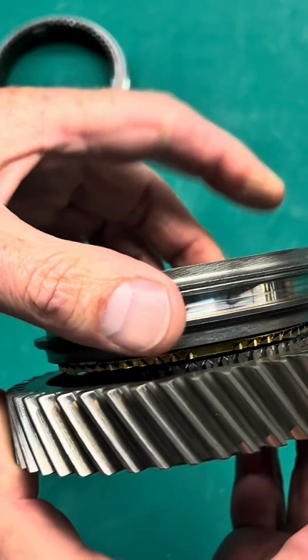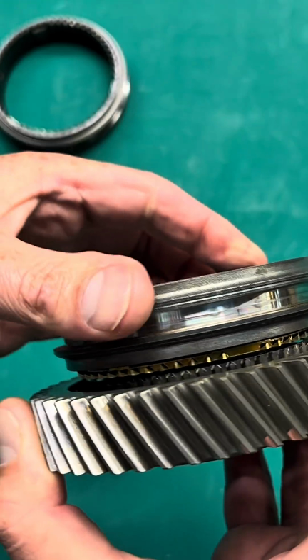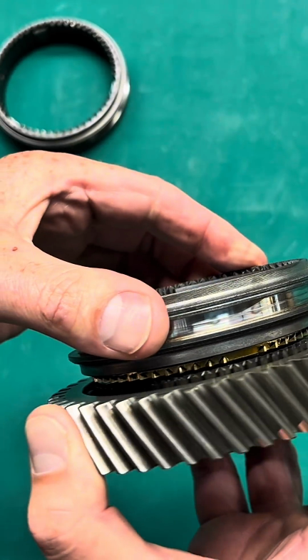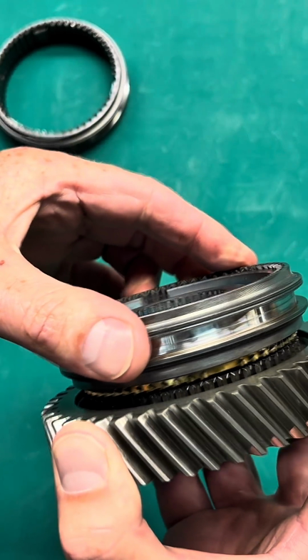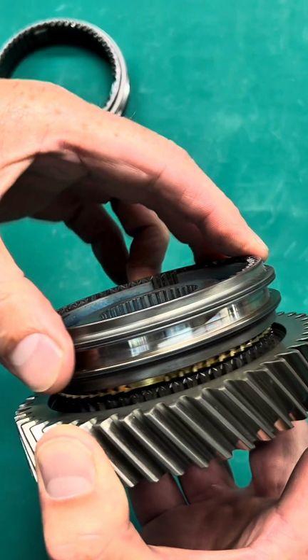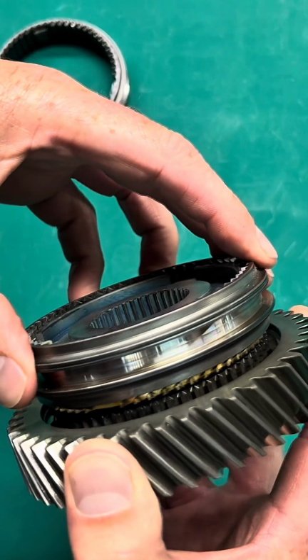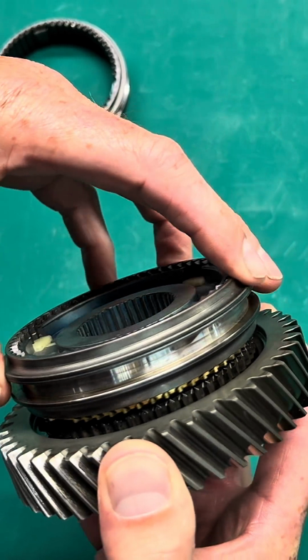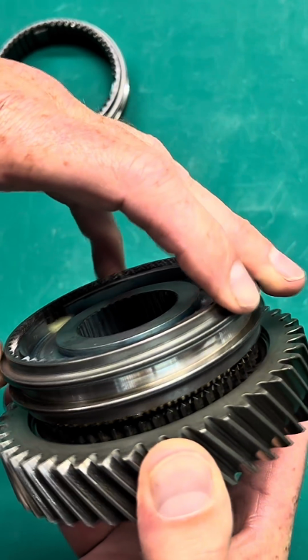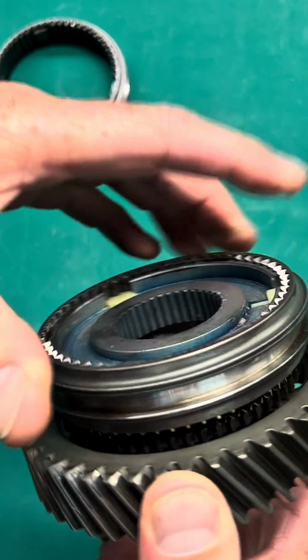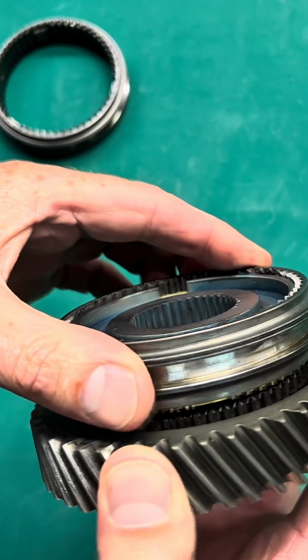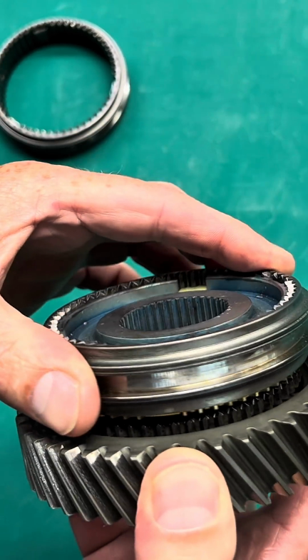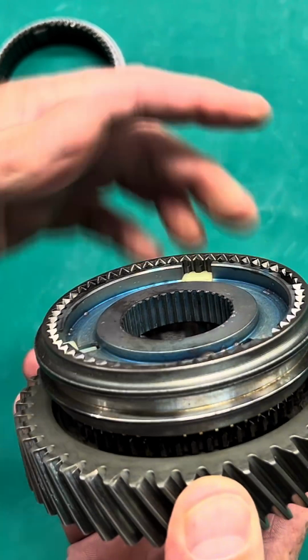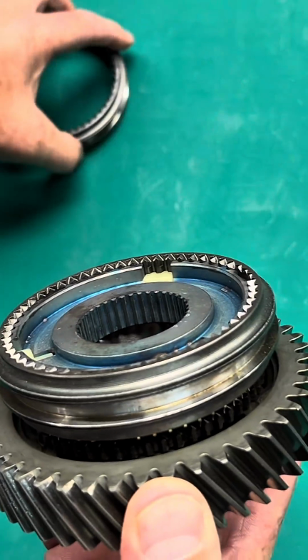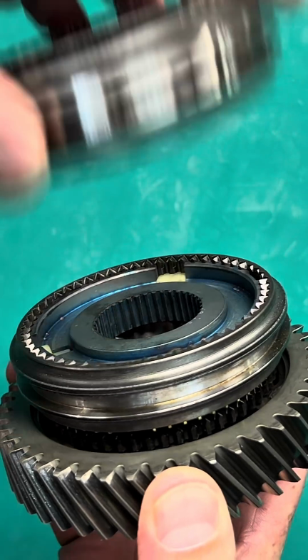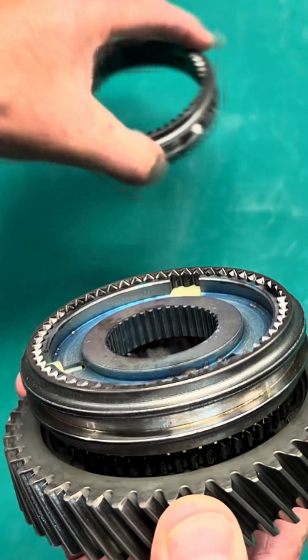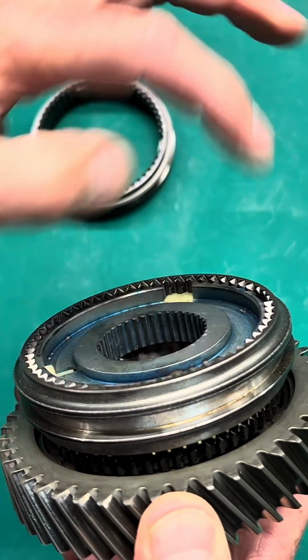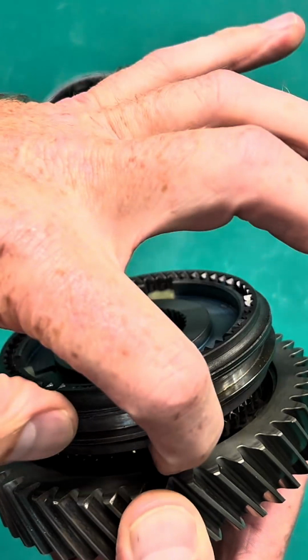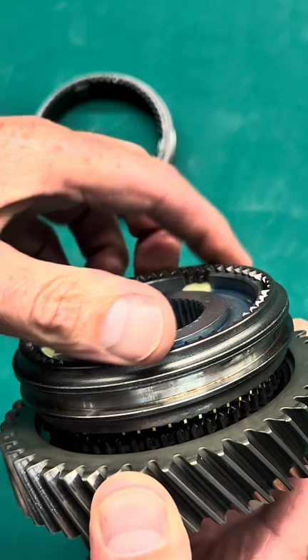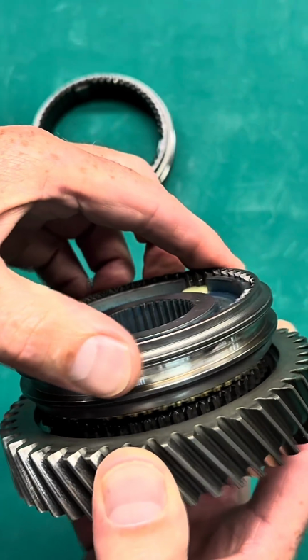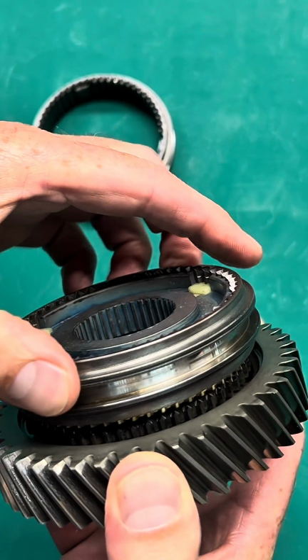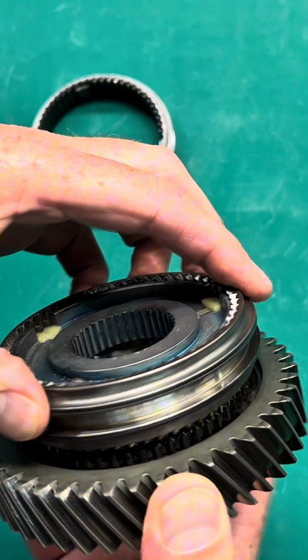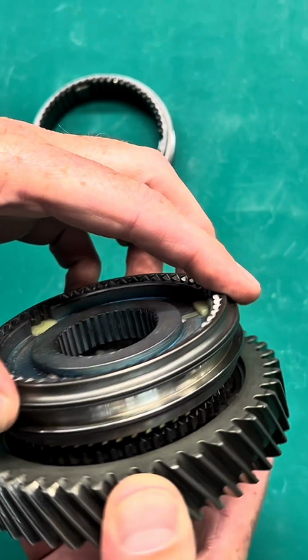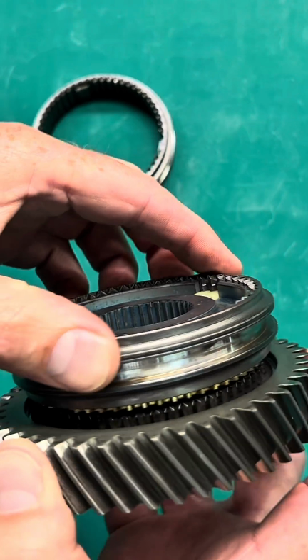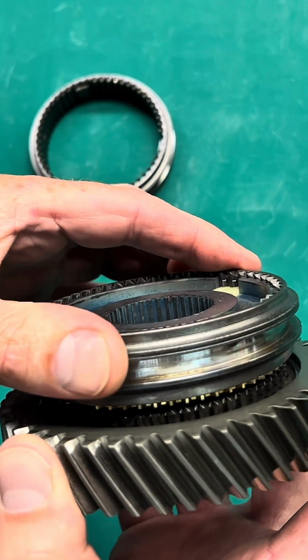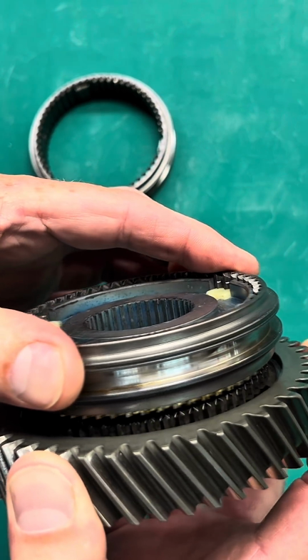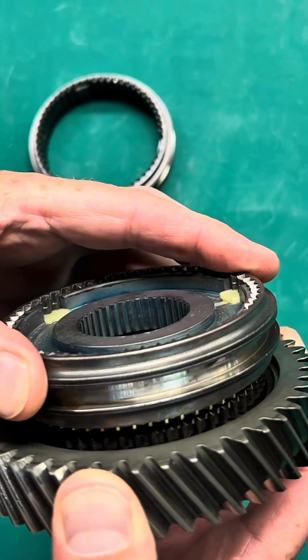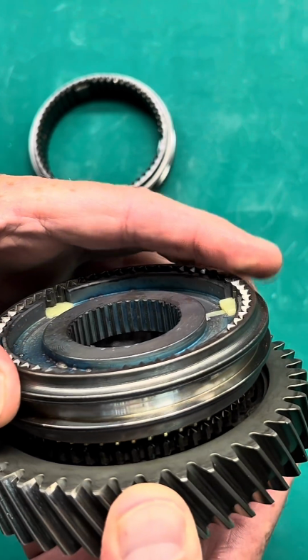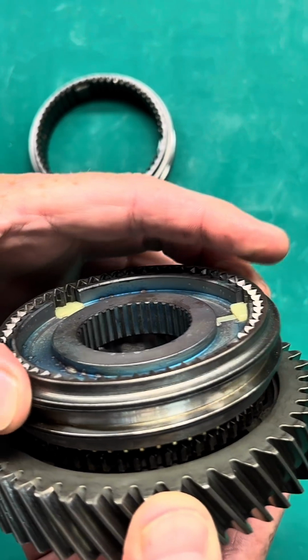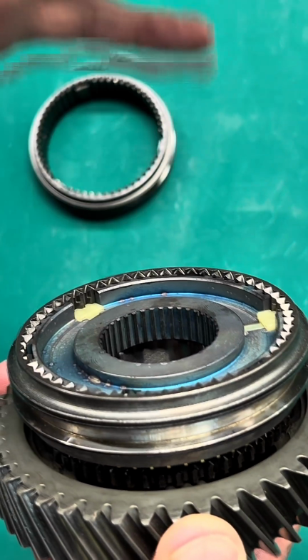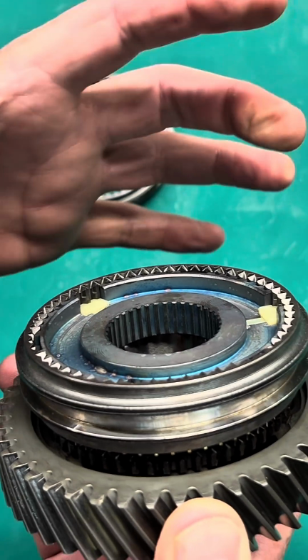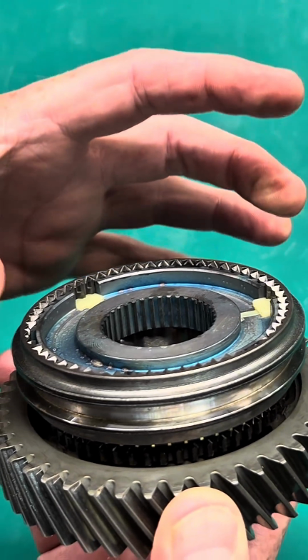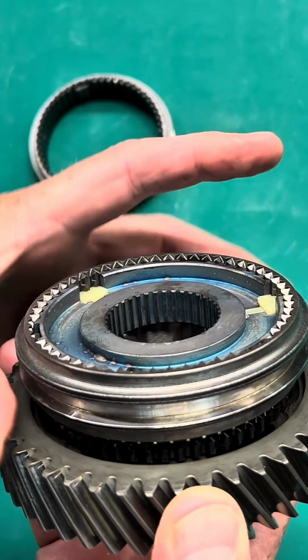You have one part turning and another part turning in another direction, and if you were to have this sleeve engage those teeth, it's going to grind away at them. You have to synchronize the speed of both pieces first before that engagement.